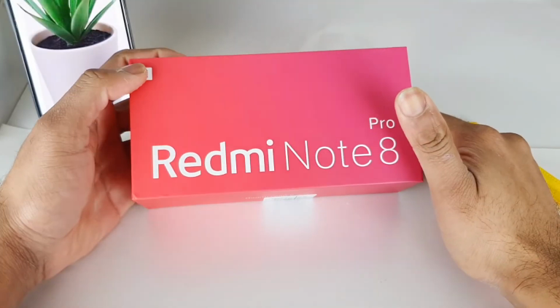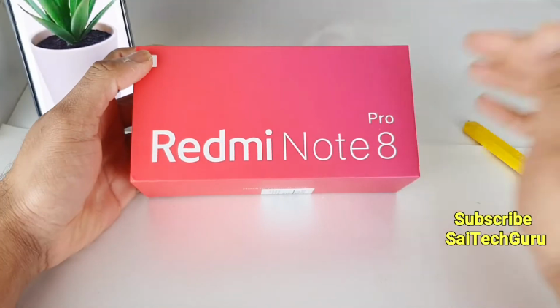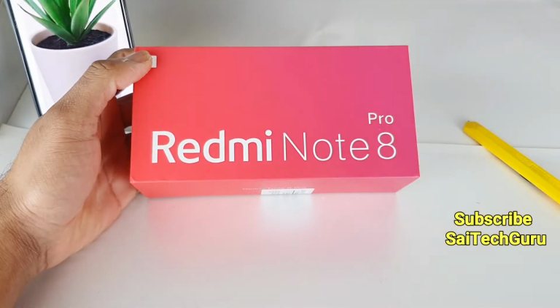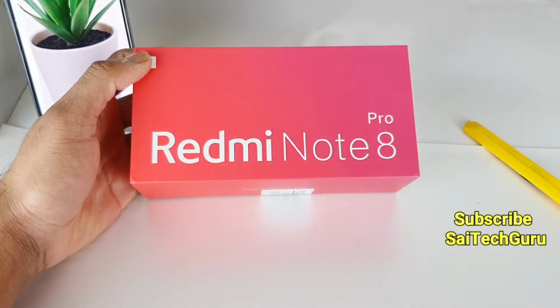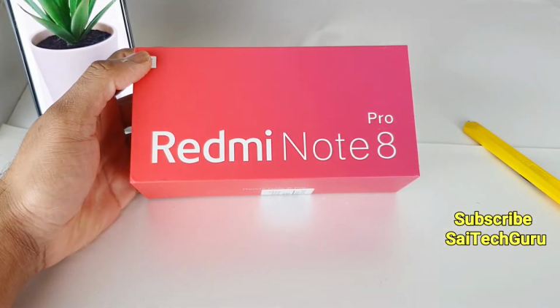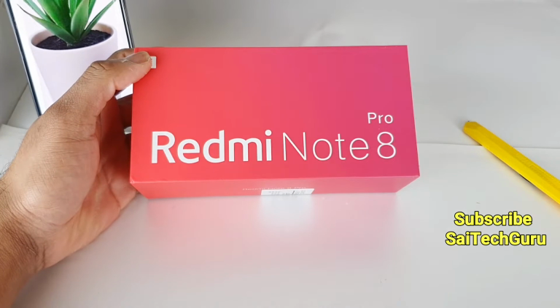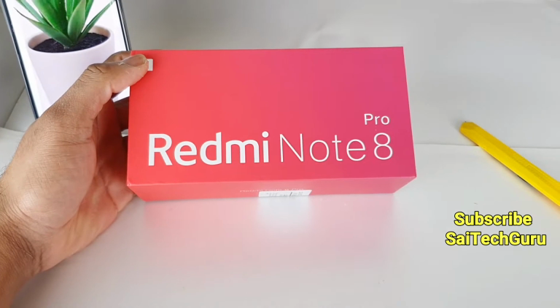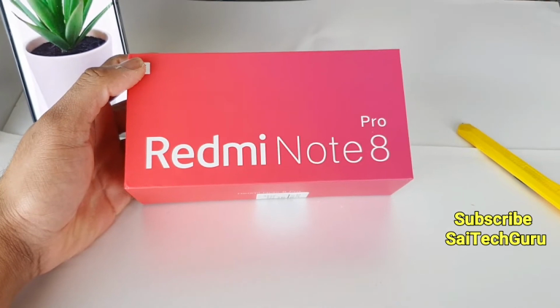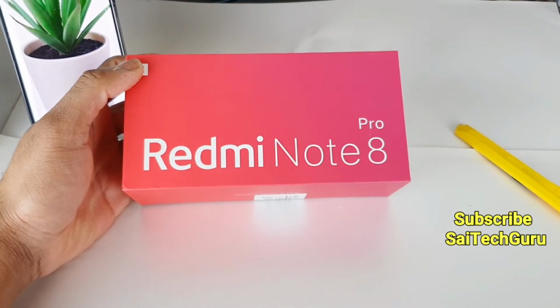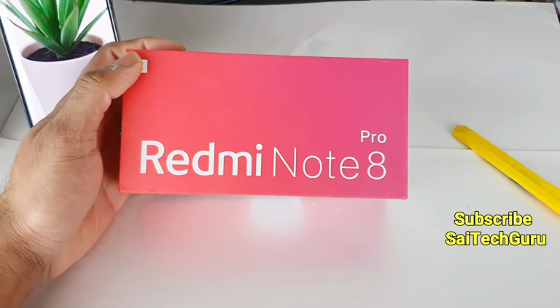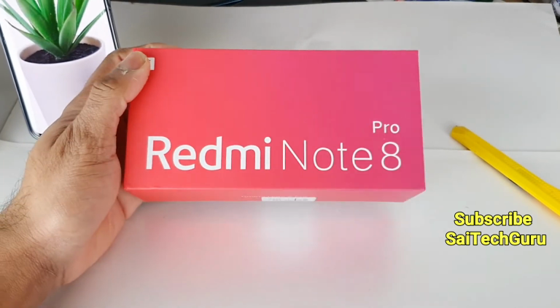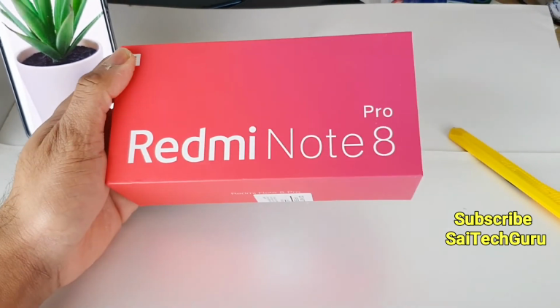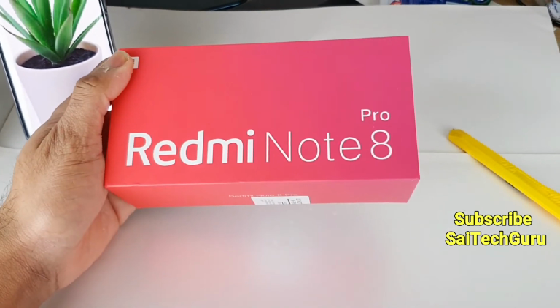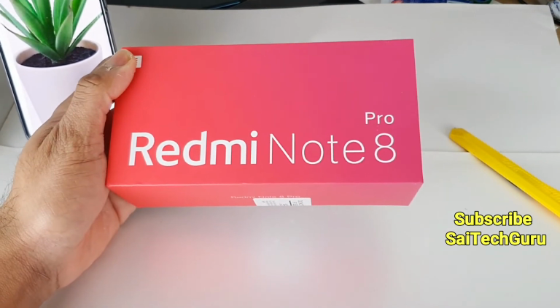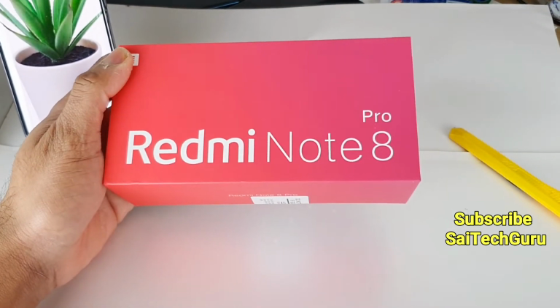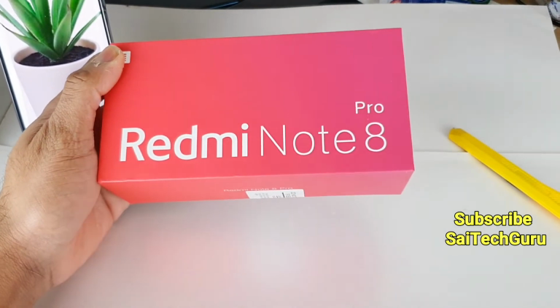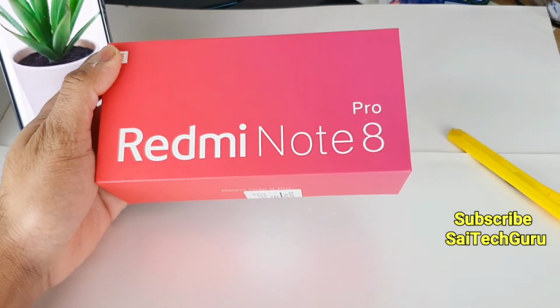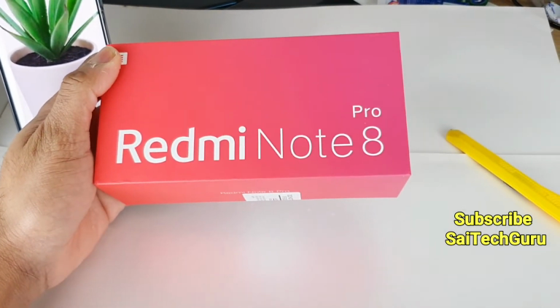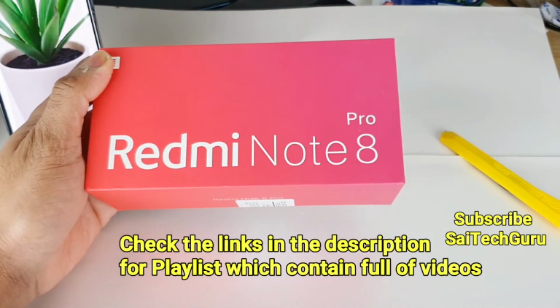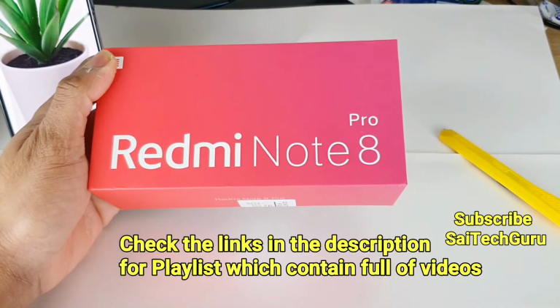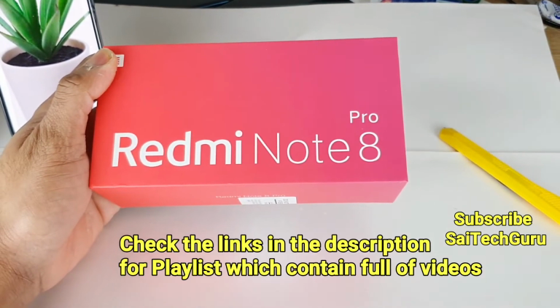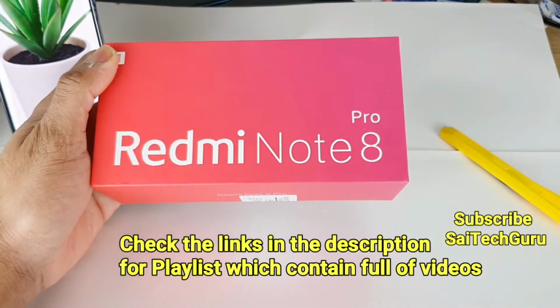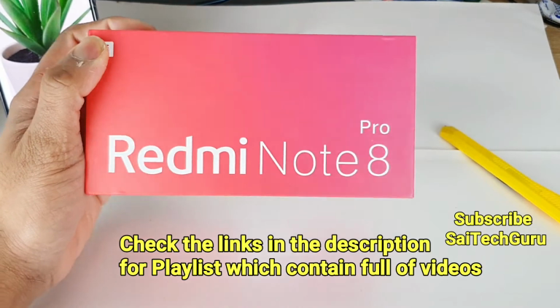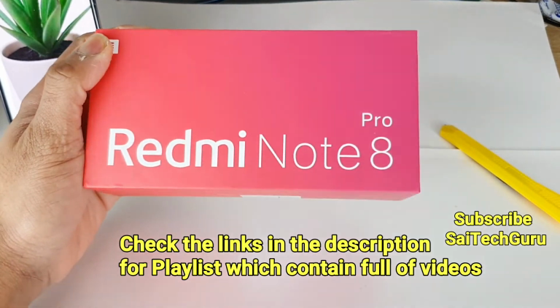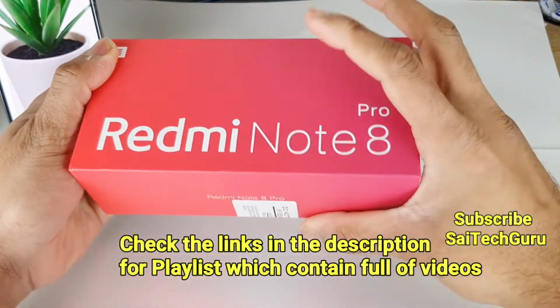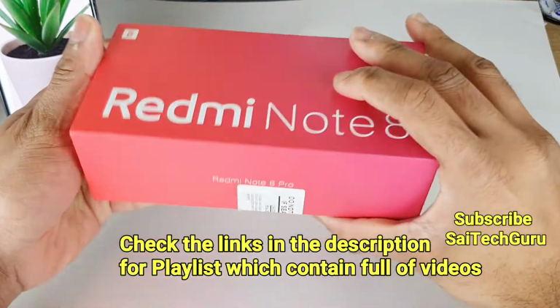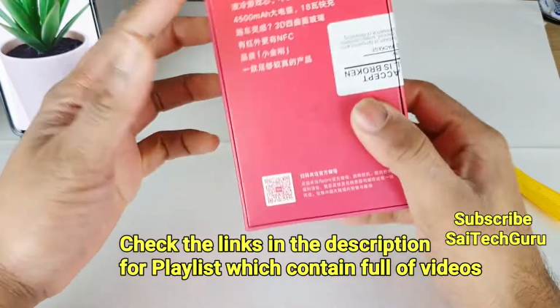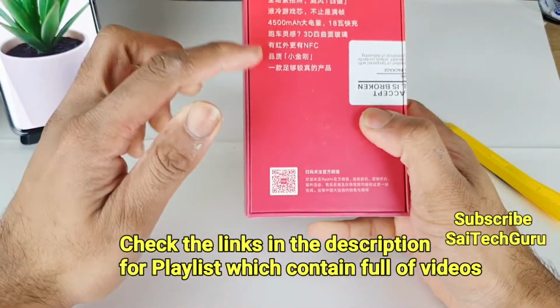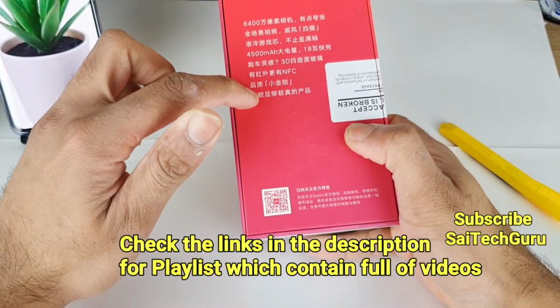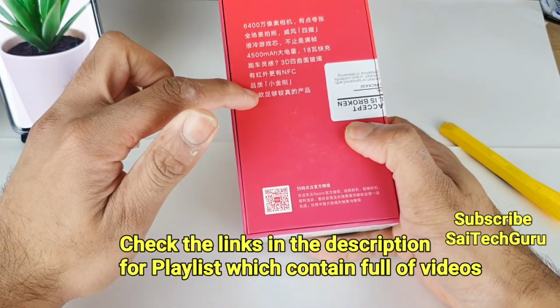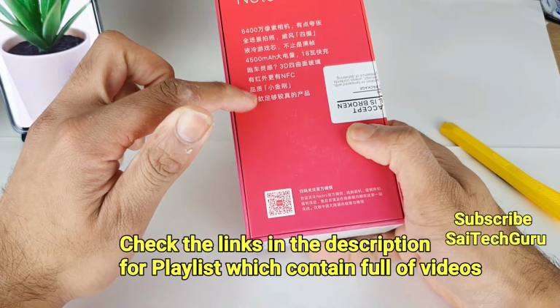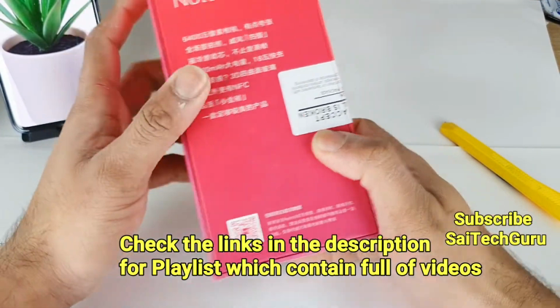Hi friends, I am Sajetan and welcome to SciTech Guru. In this video I am going to unbox the Redmi Note 8 Pro. I ordered it from AliExpress, so this is a Chinese version as you can see here.